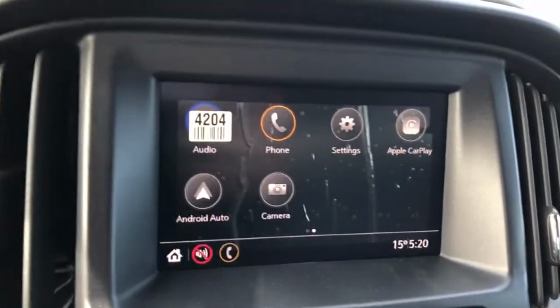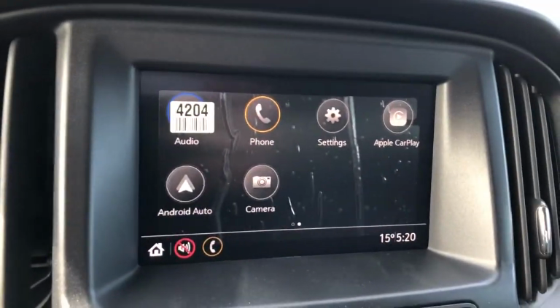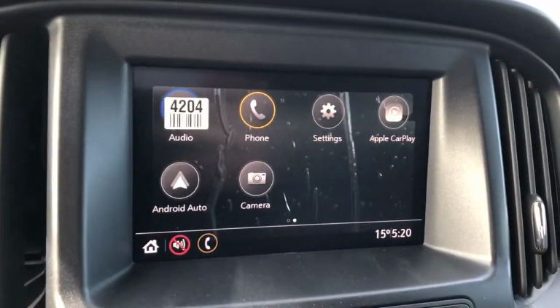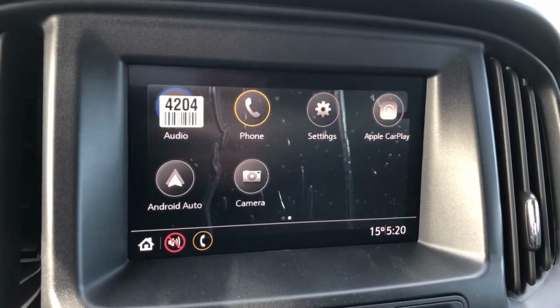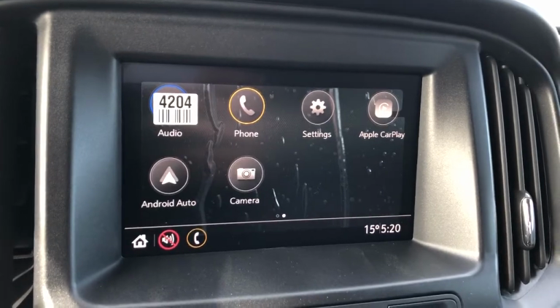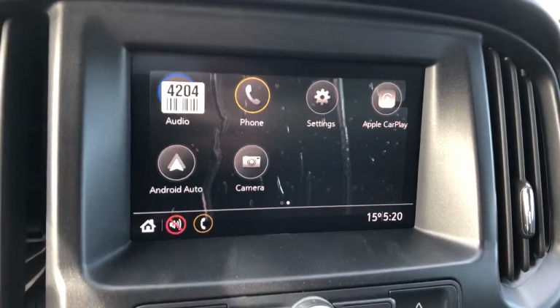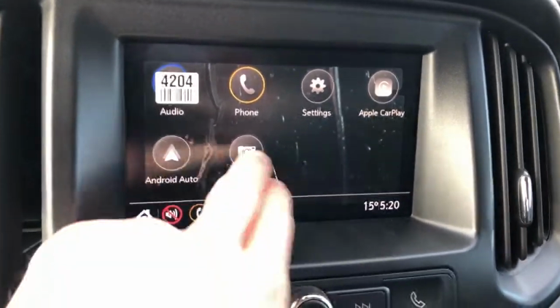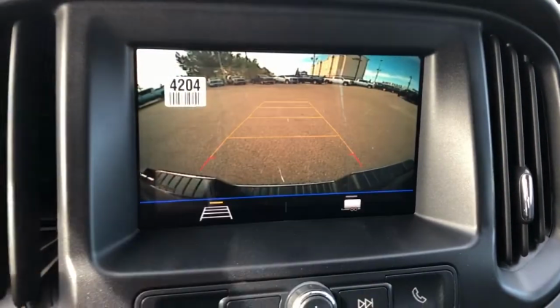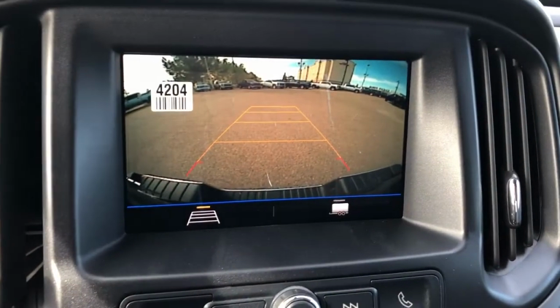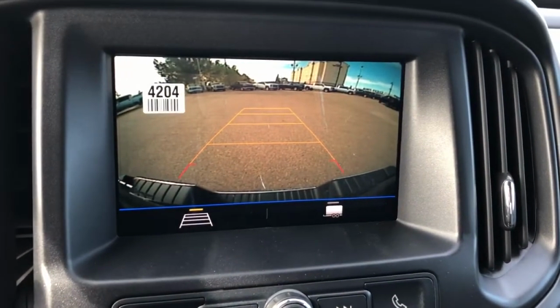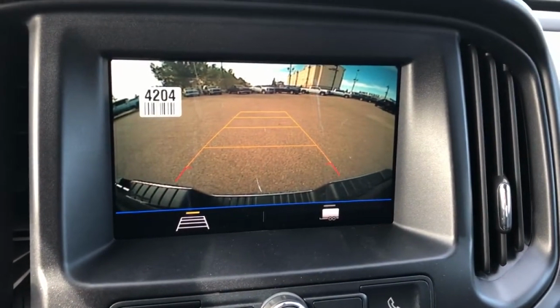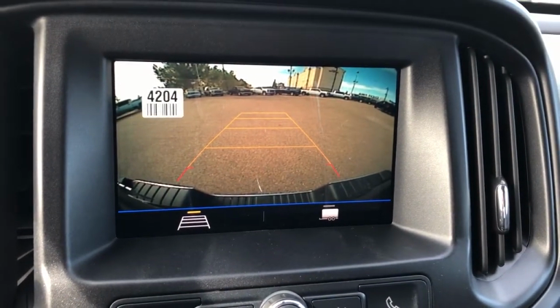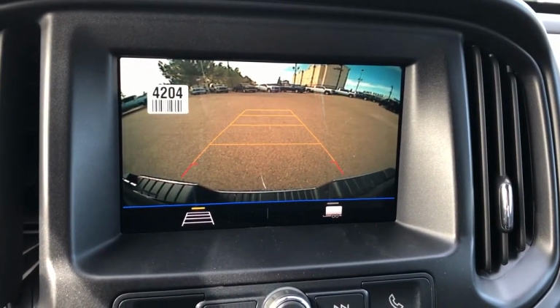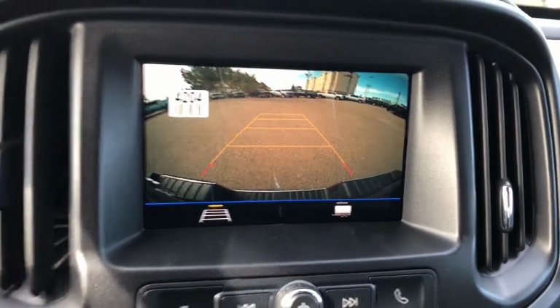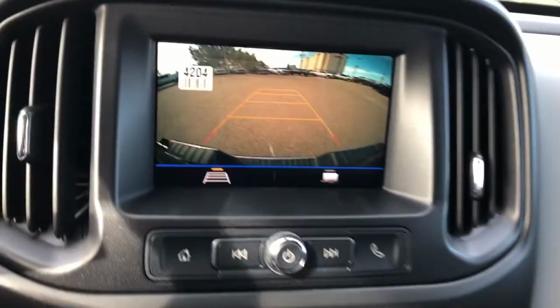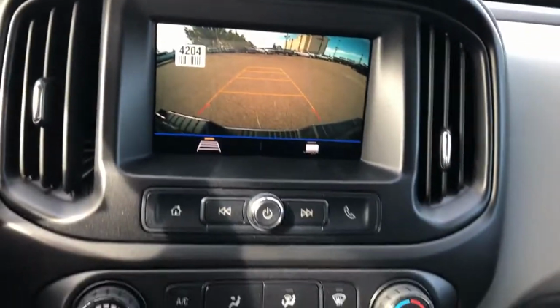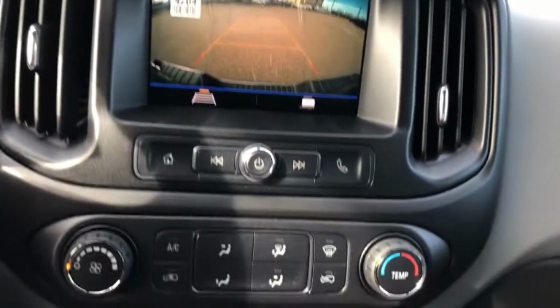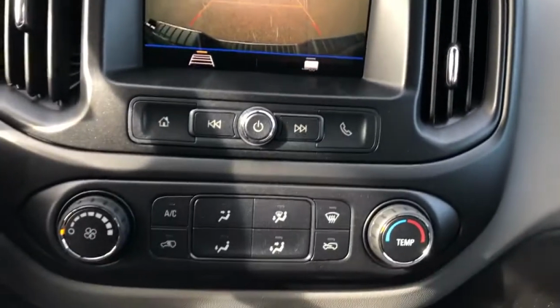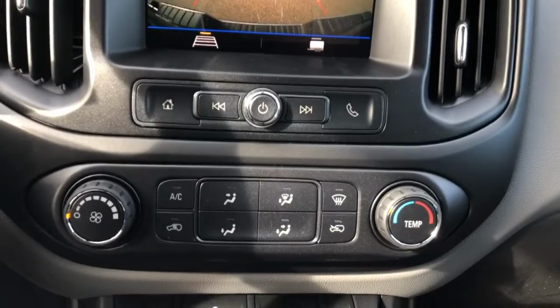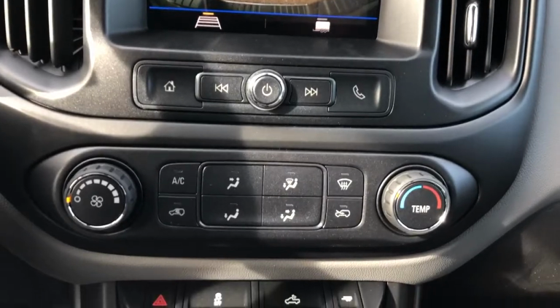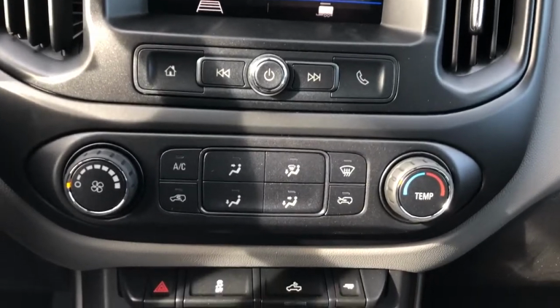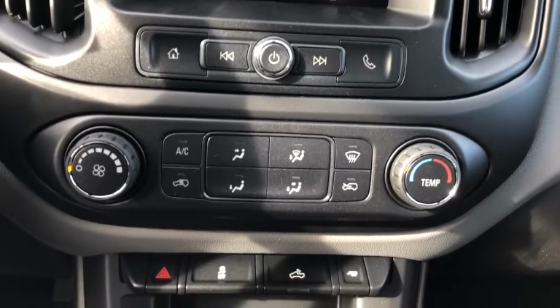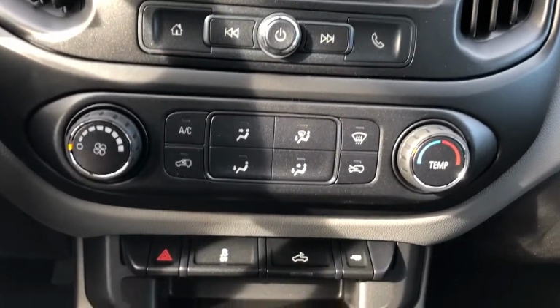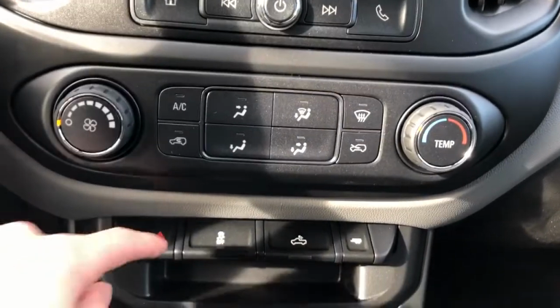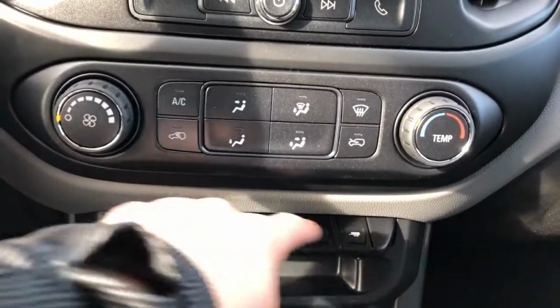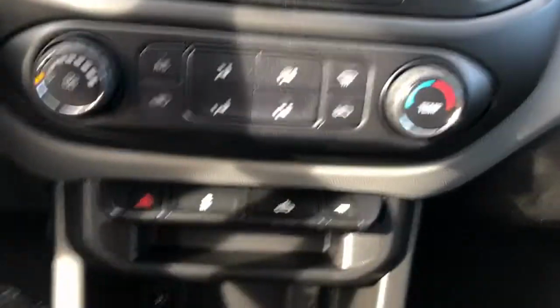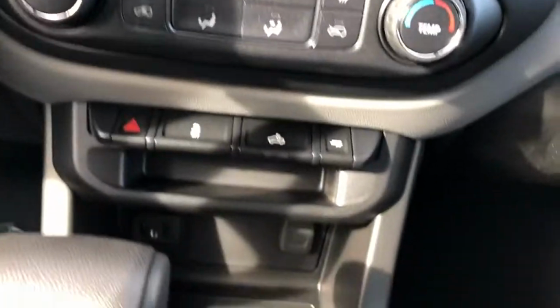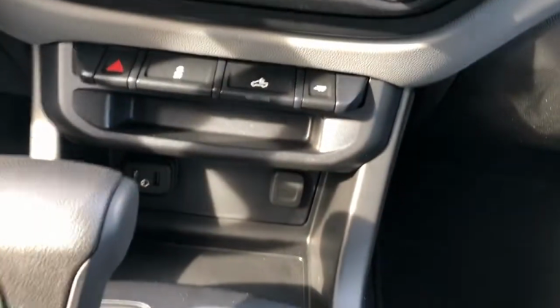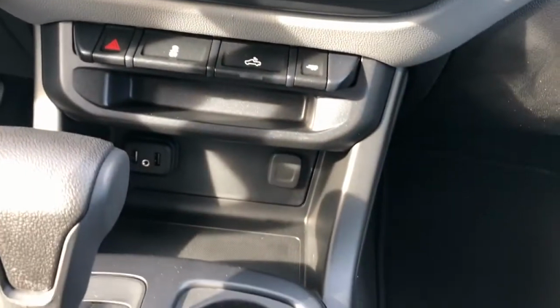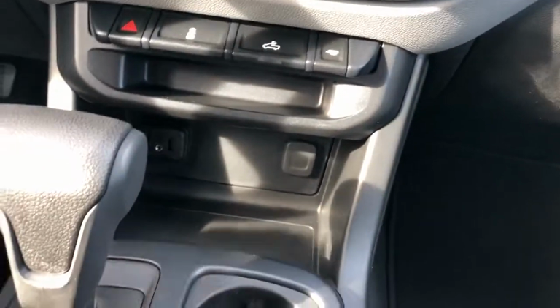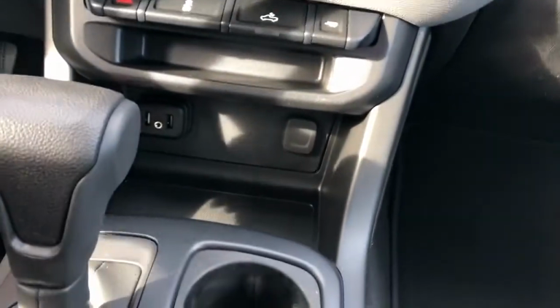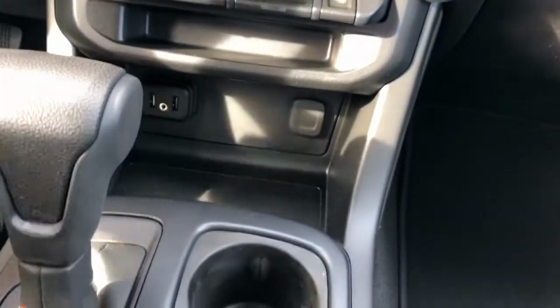The infotainment screen has Apple CarPlay and Android Auto as well as a reverse camera with adaptive guidelines. Radio and climate controls are underneath, as well as some settings and our charging ports.